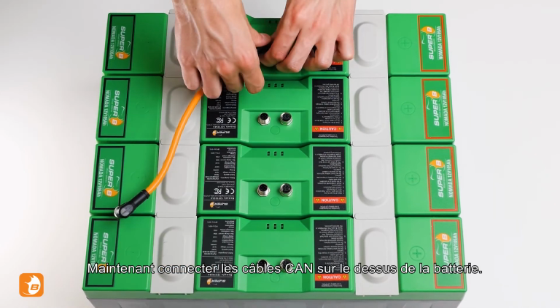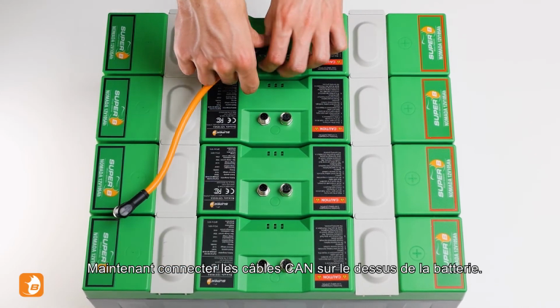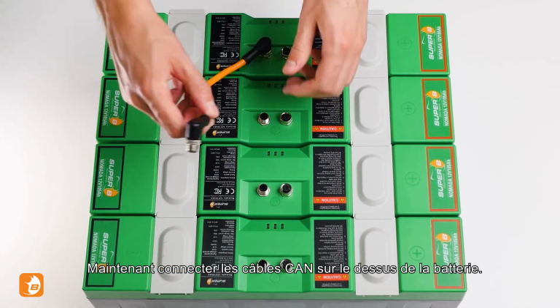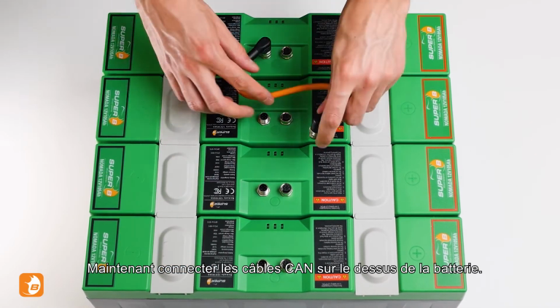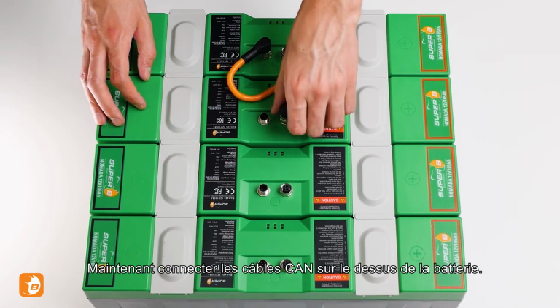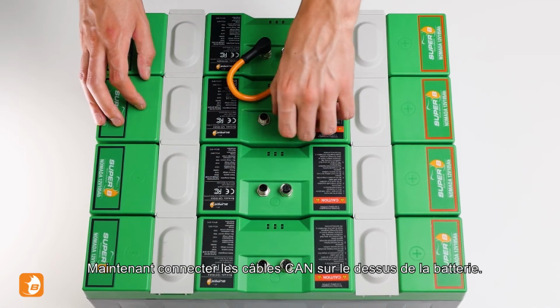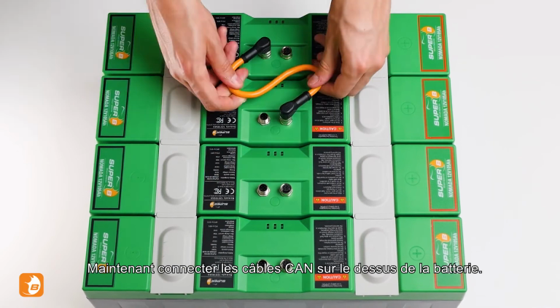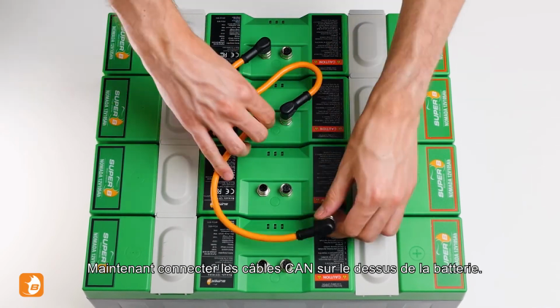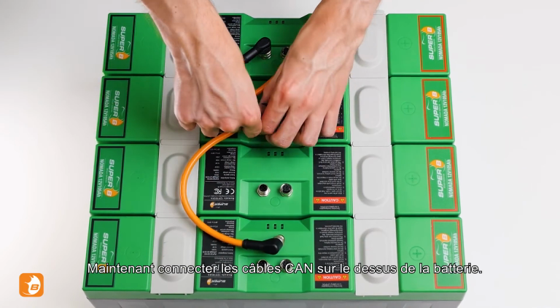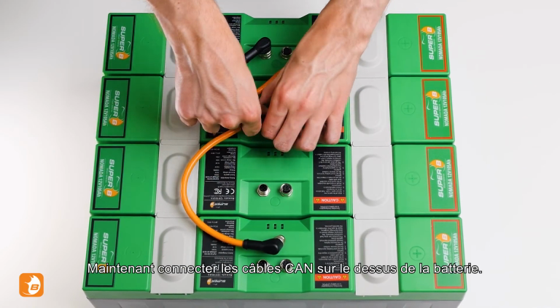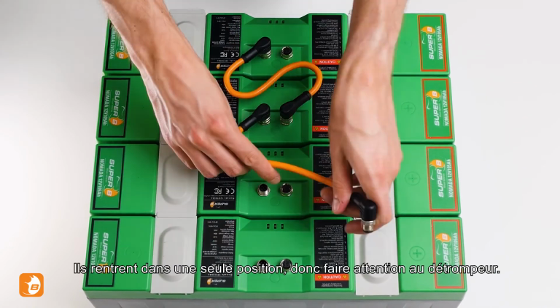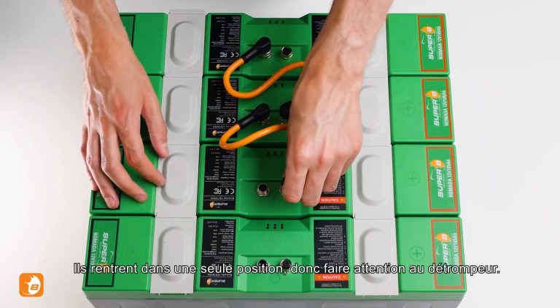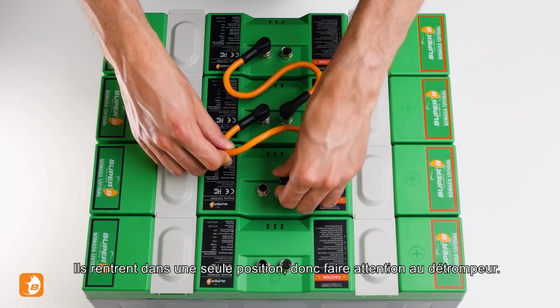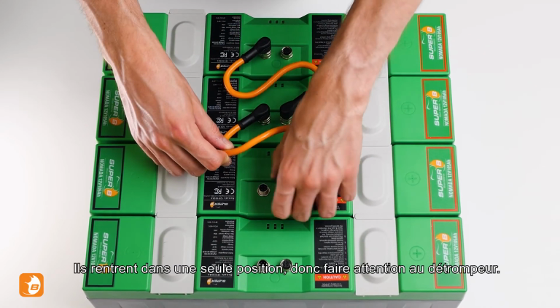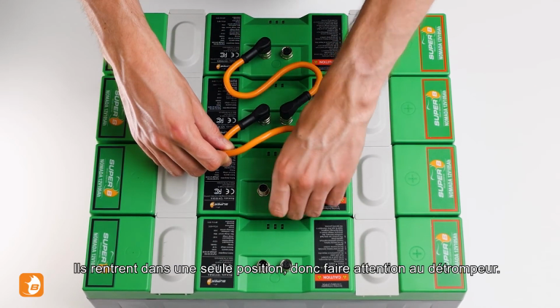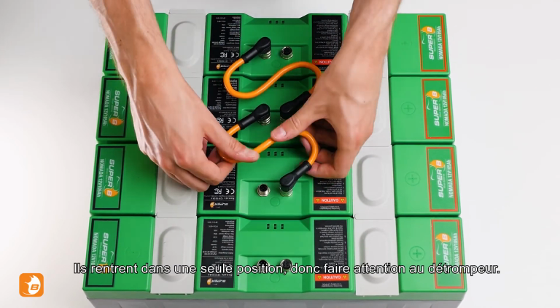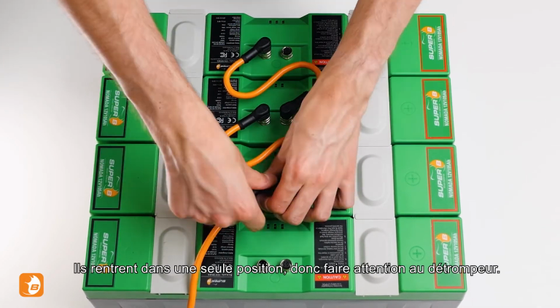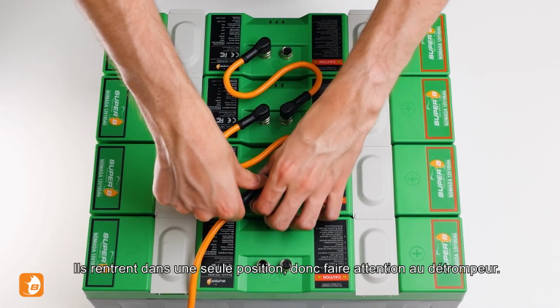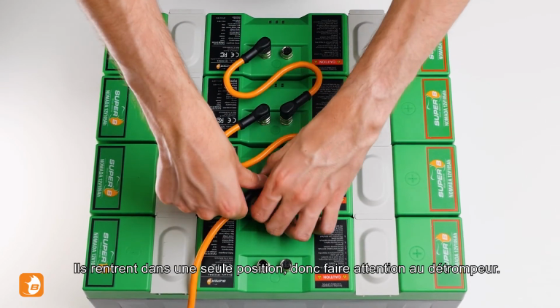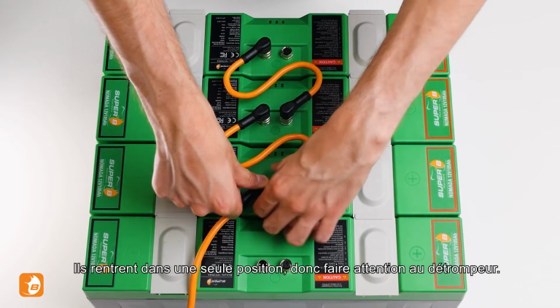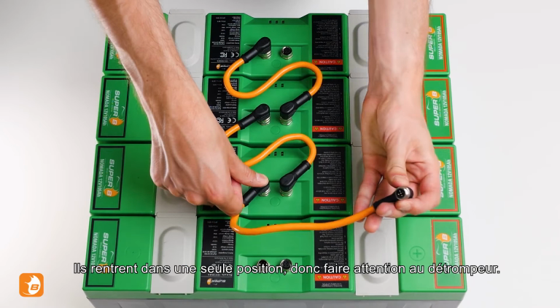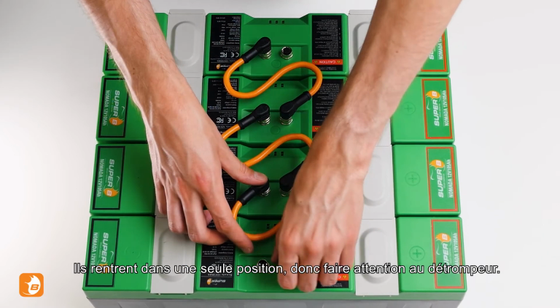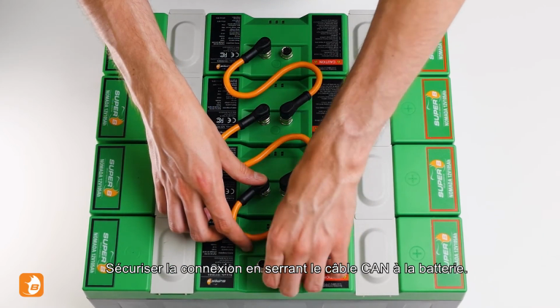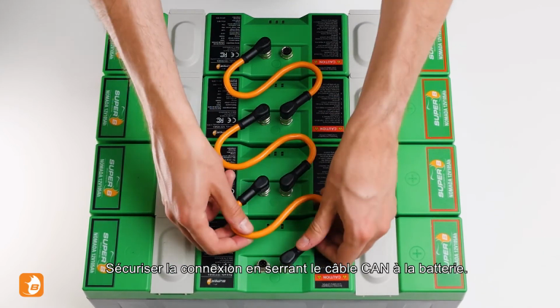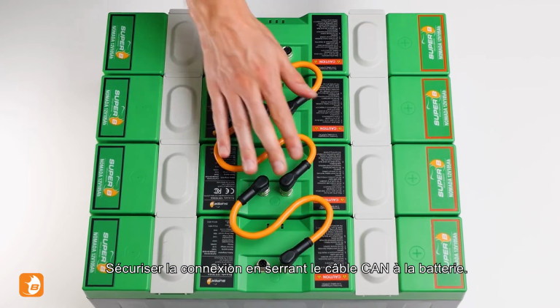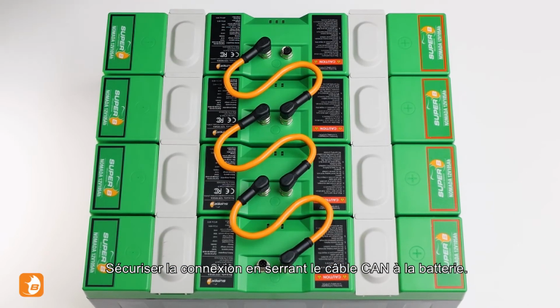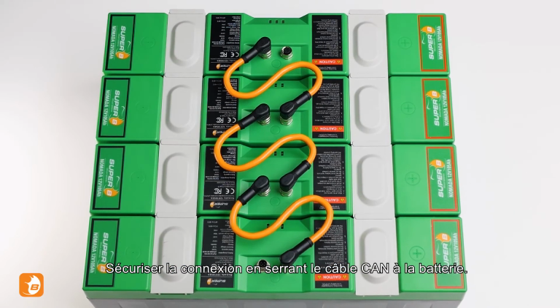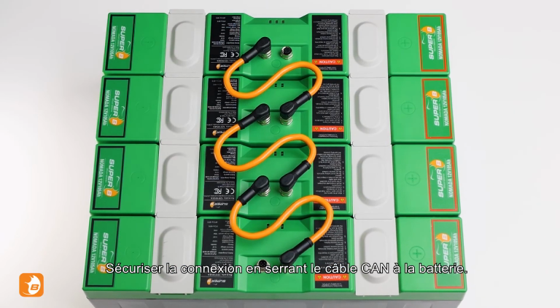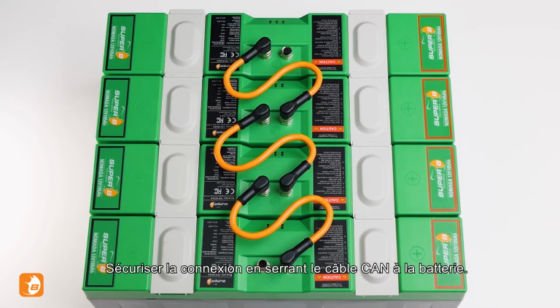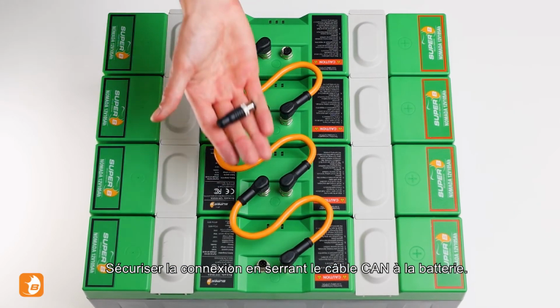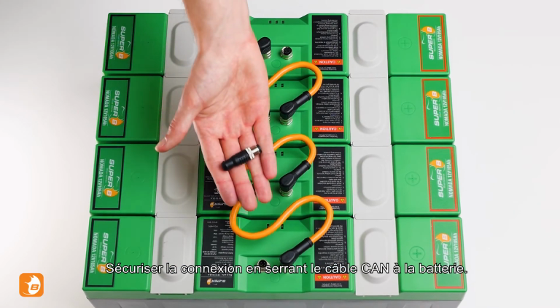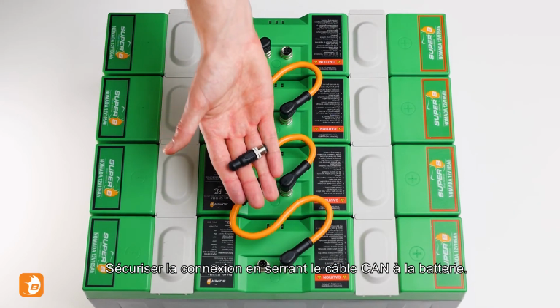Now connect the CAN cables atop the battery. They only fit in one position, so take notice of the notch. Secure the connection by tightening the CAN cable to the battery.